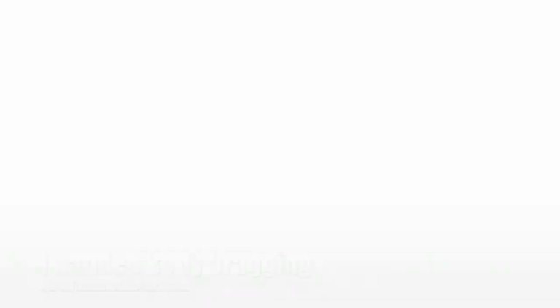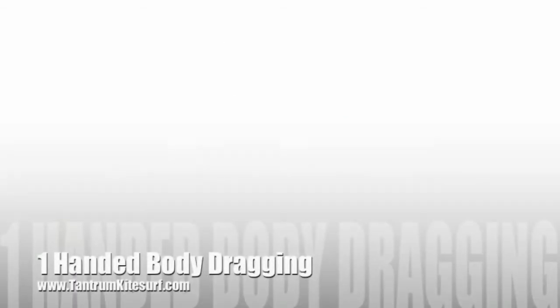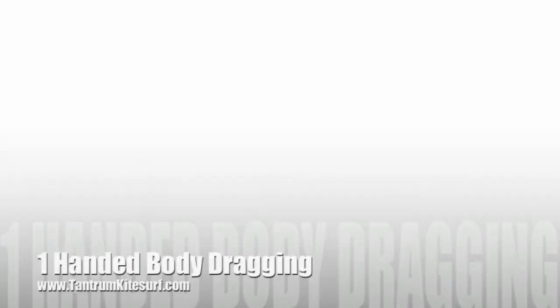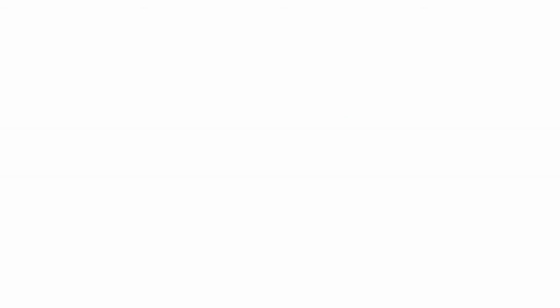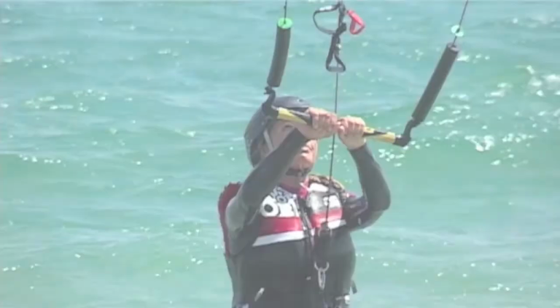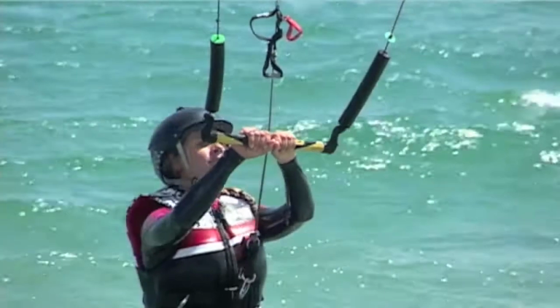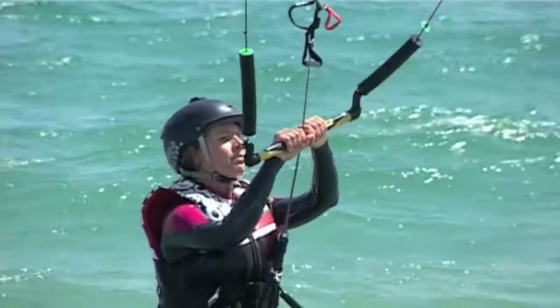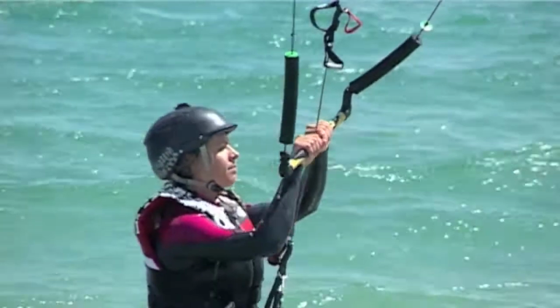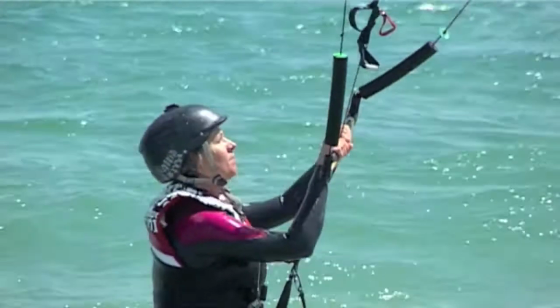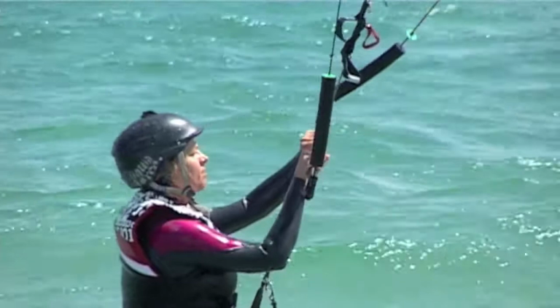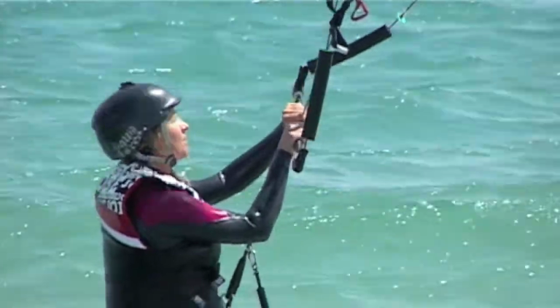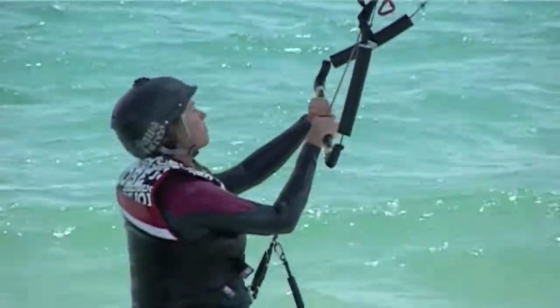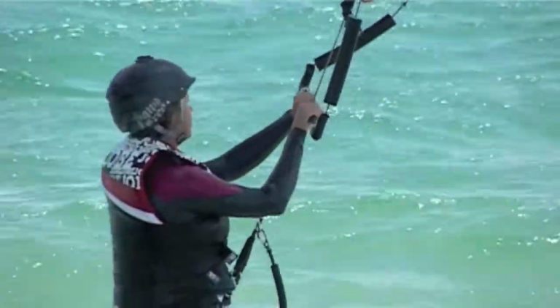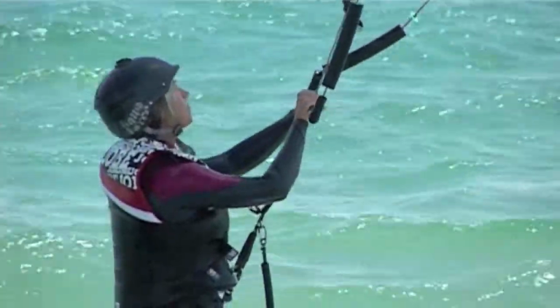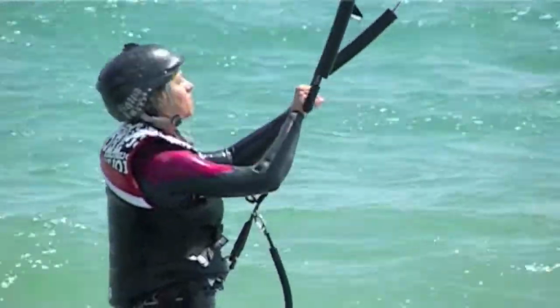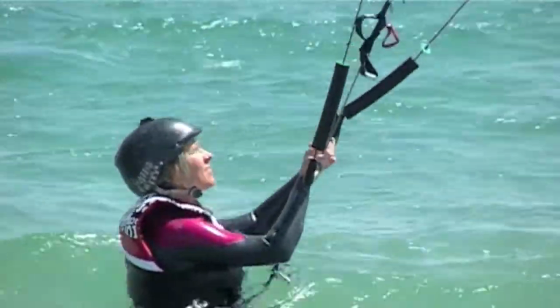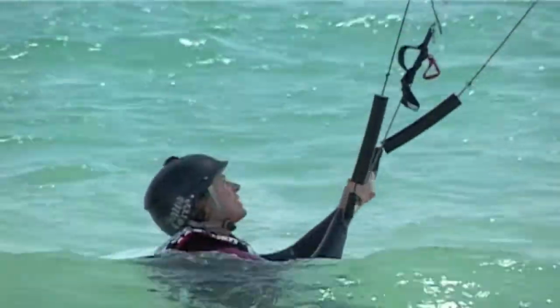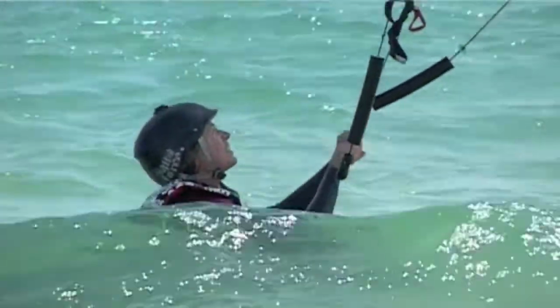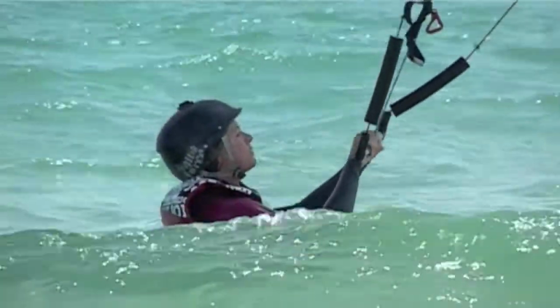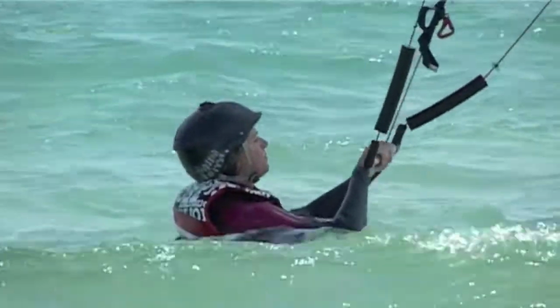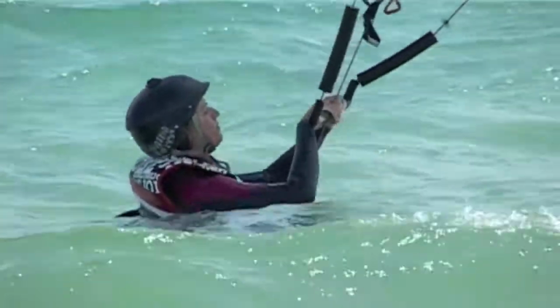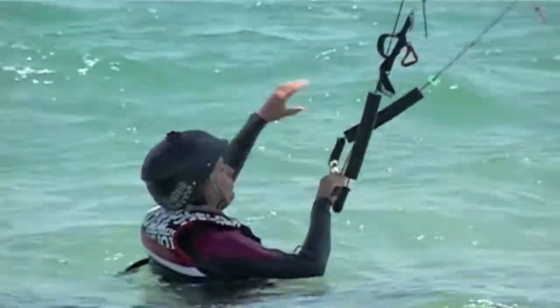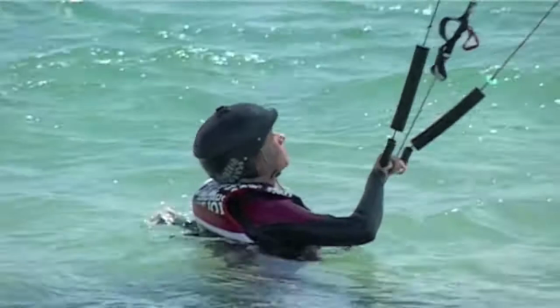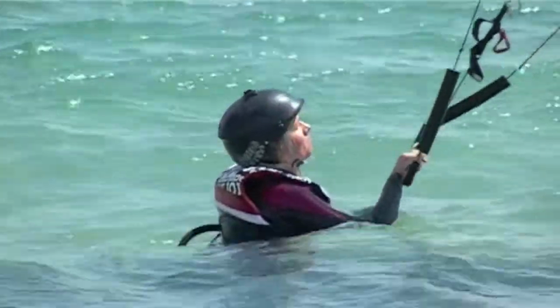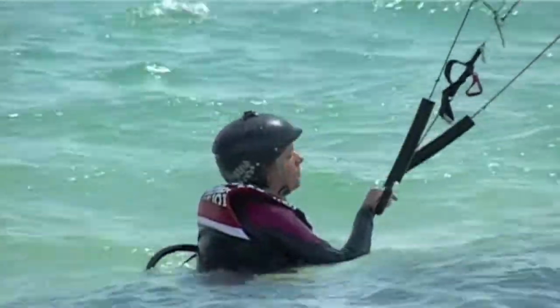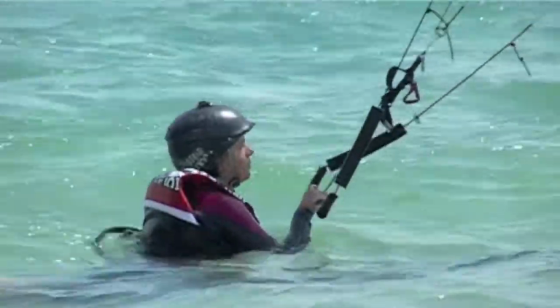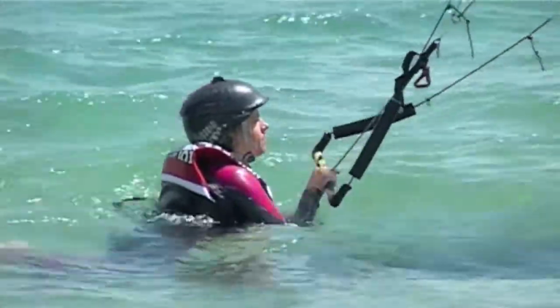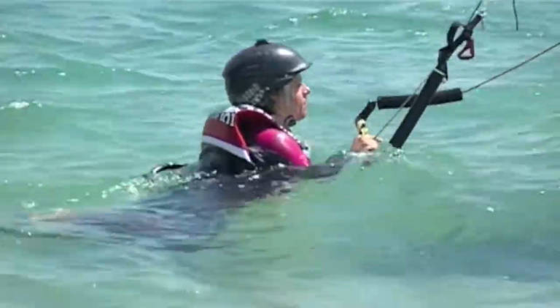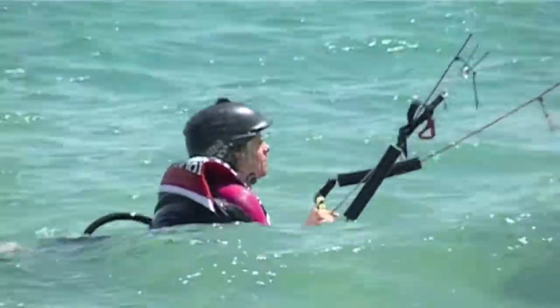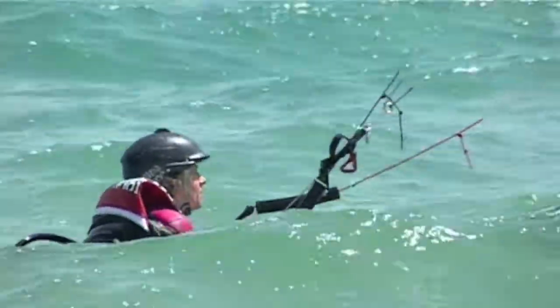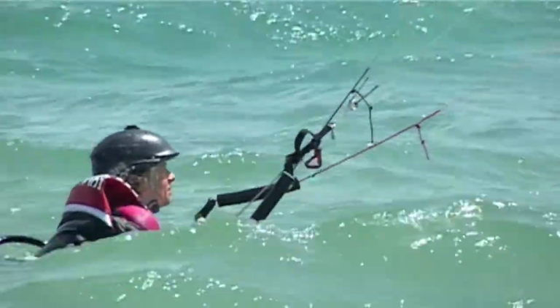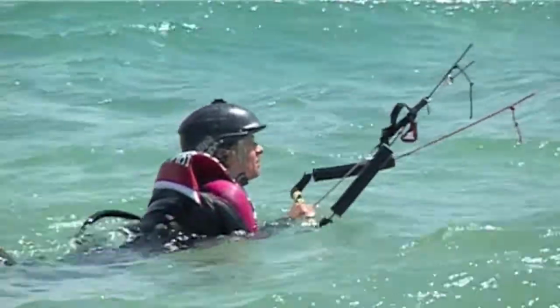One-handed body dragging: enter the water just as a normal body drag, kneel down, bring the kite into position at 45 degrees, then move your hand into the center of the bar and go to one hand.